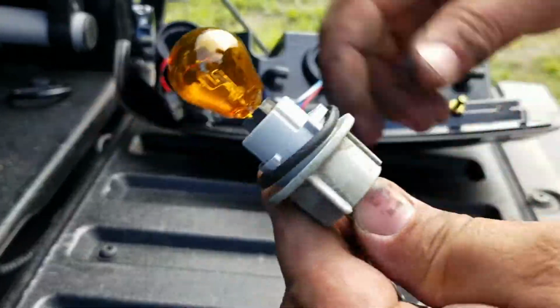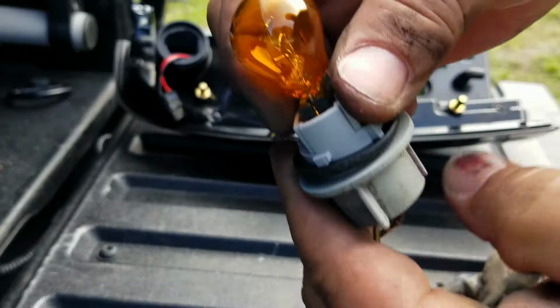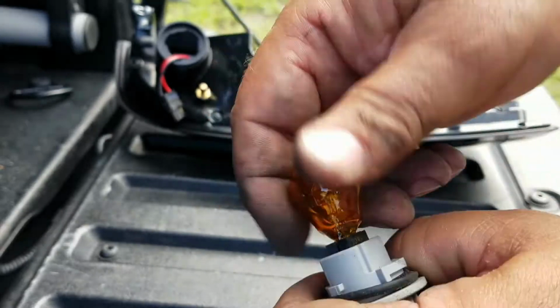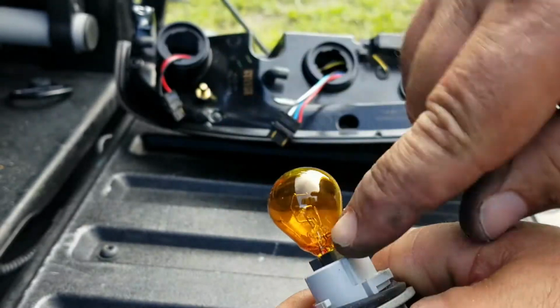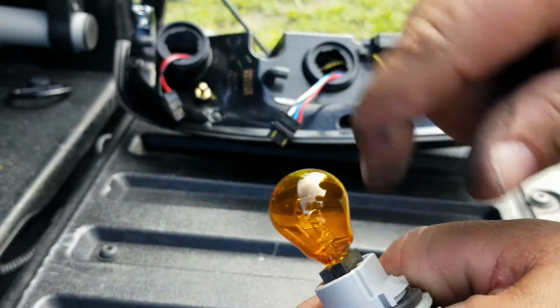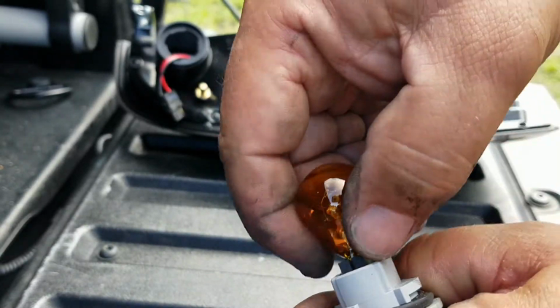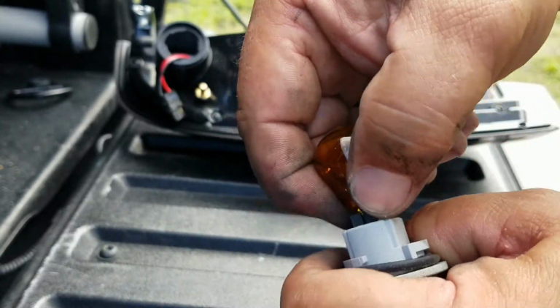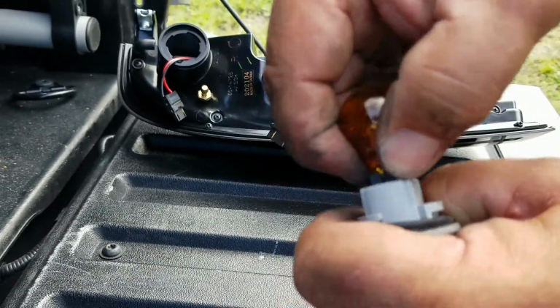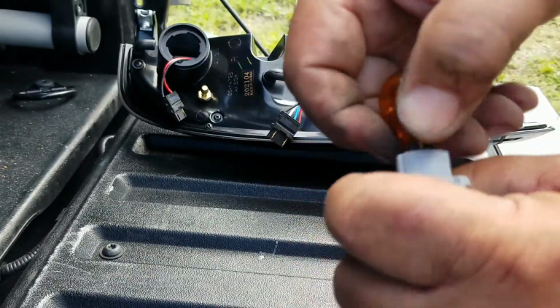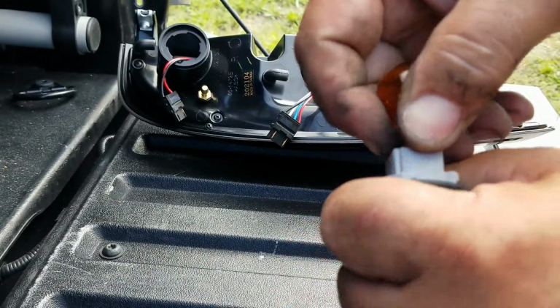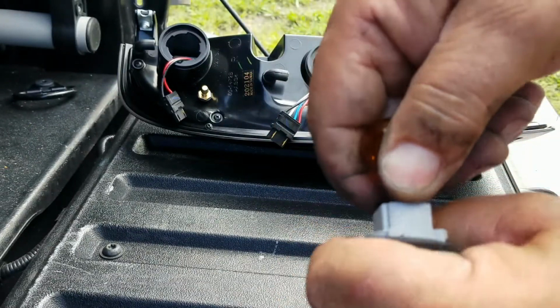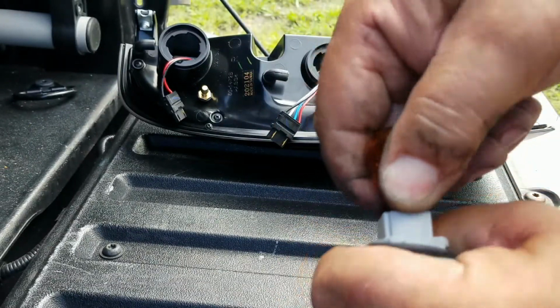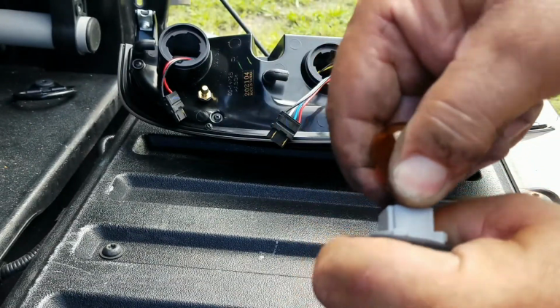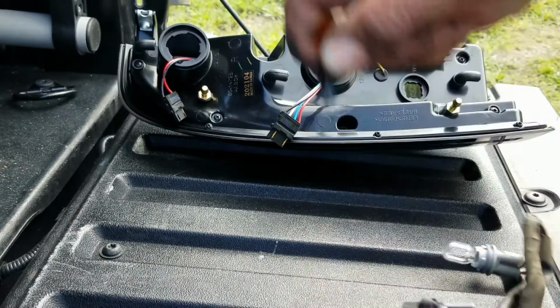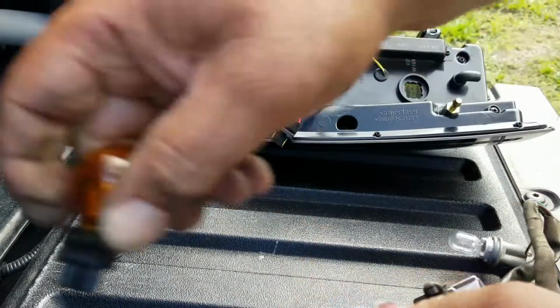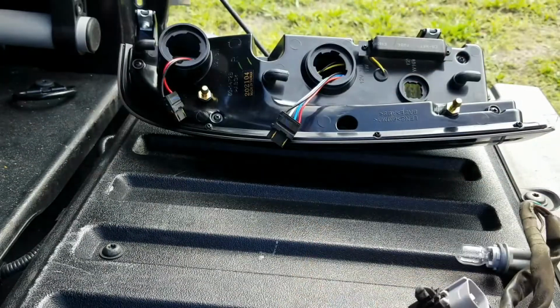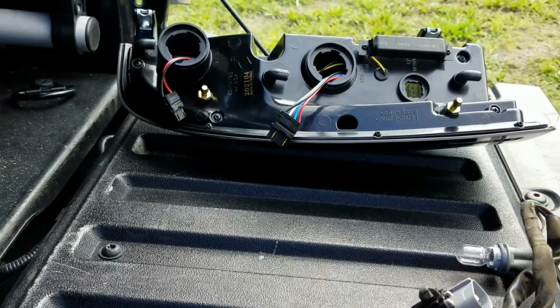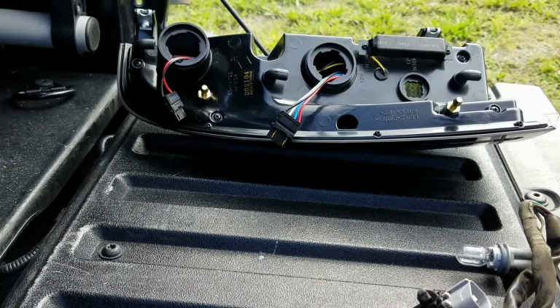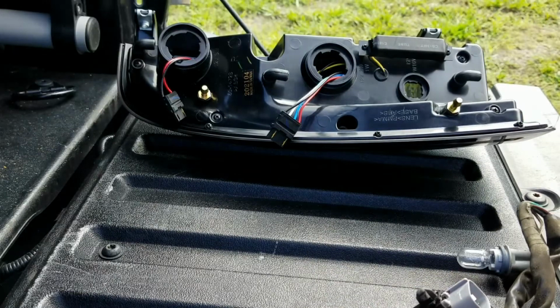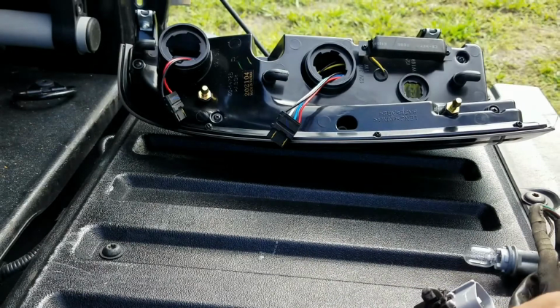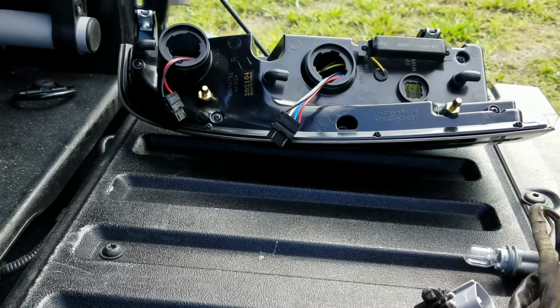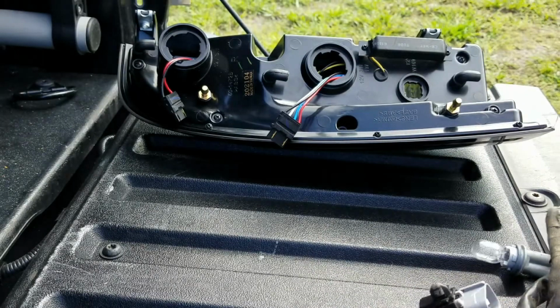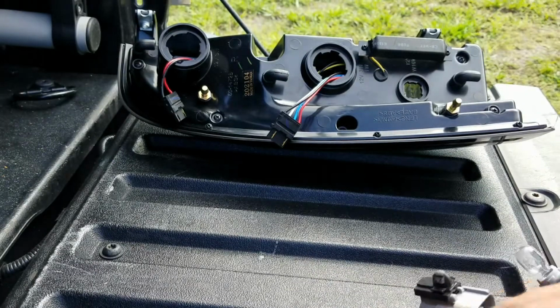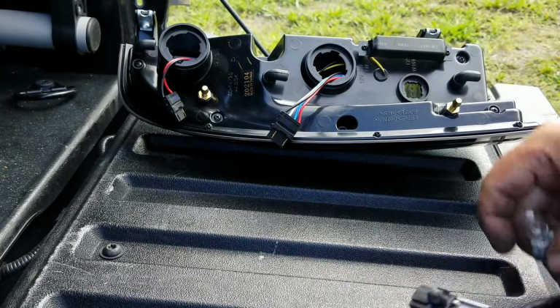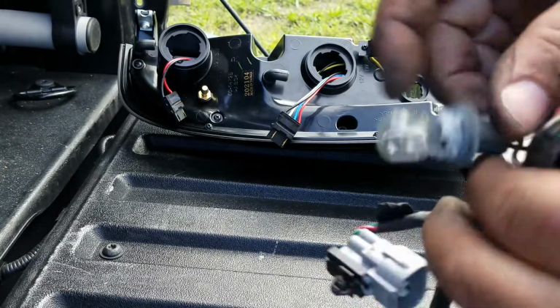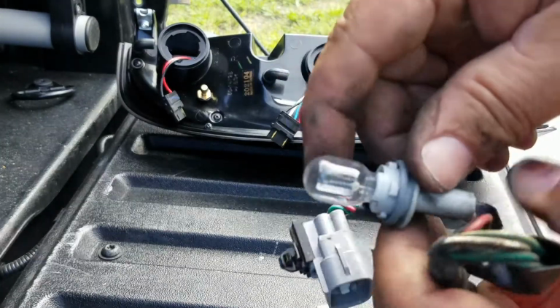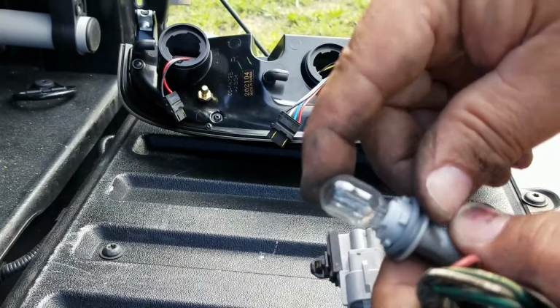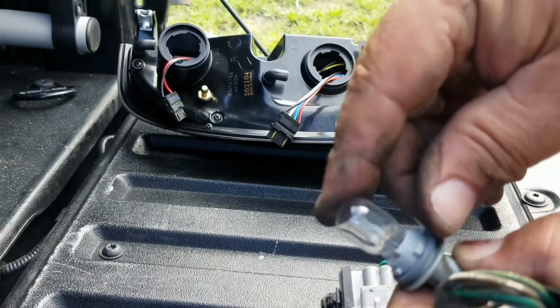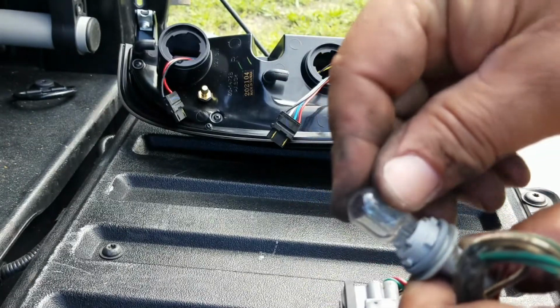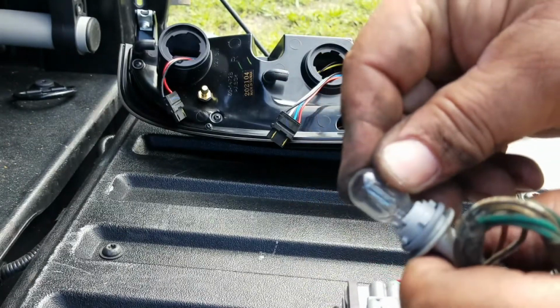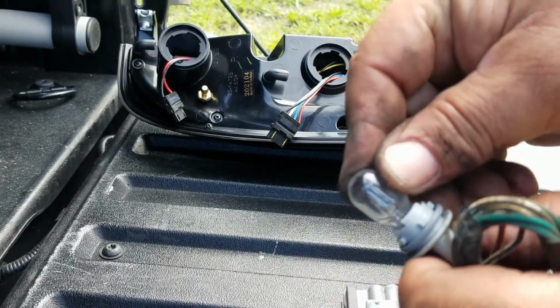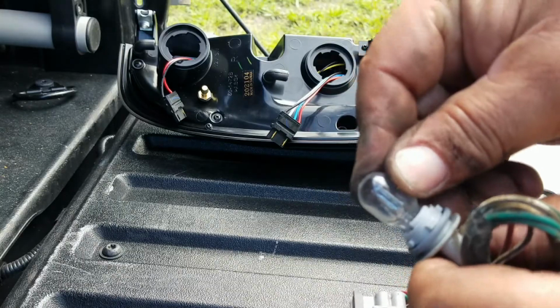You want to take the marker light bulb, just remove it, and leave on the backup lamp.